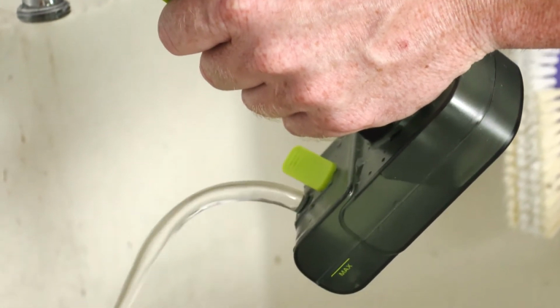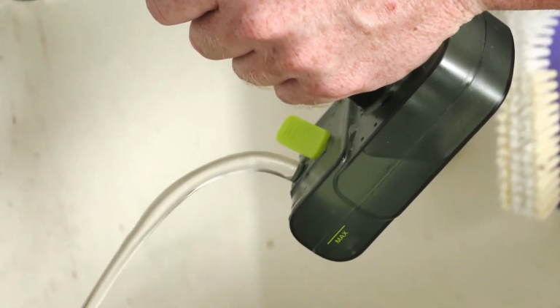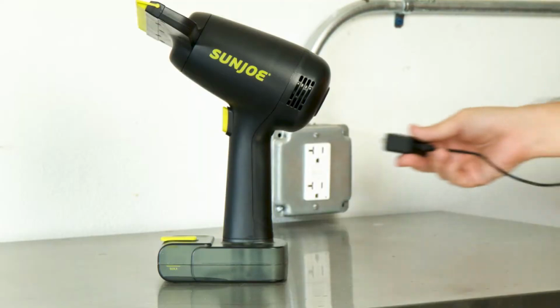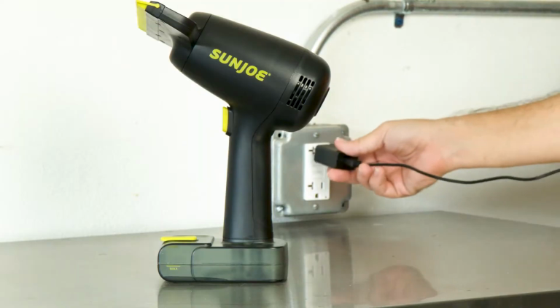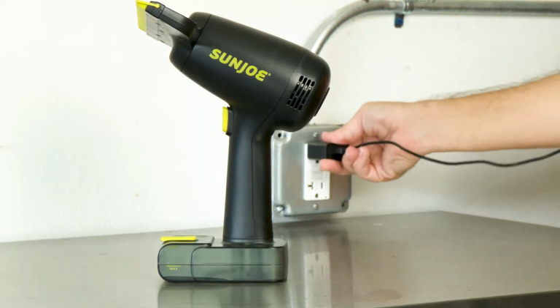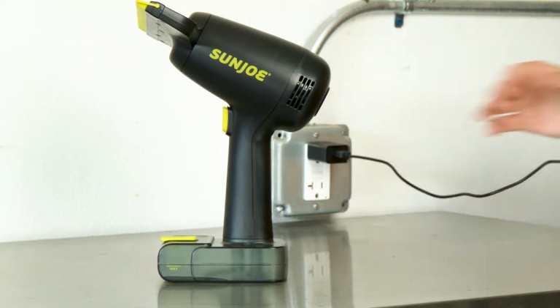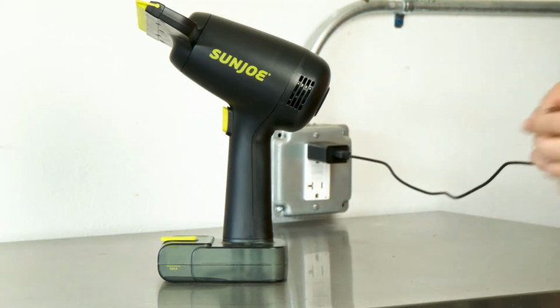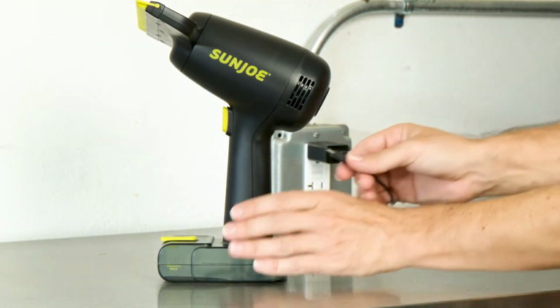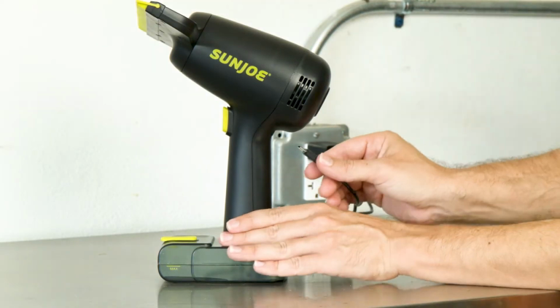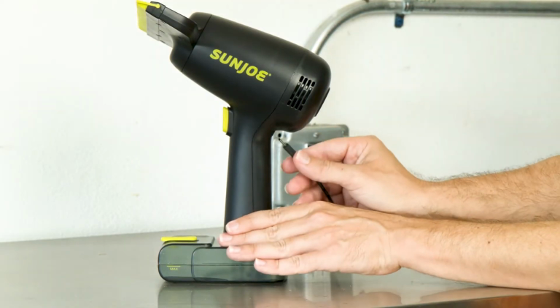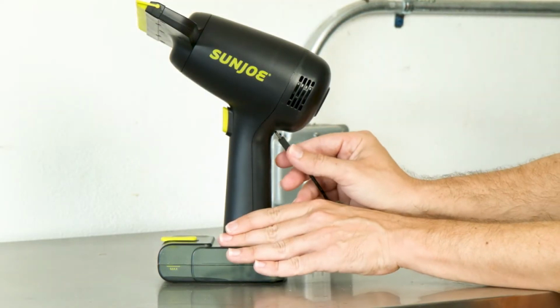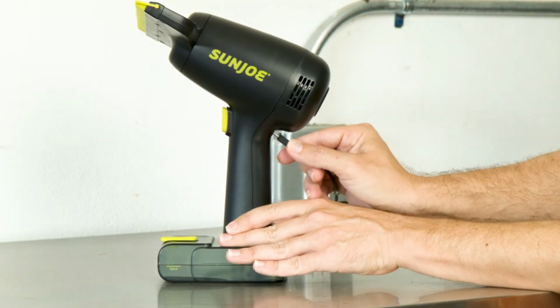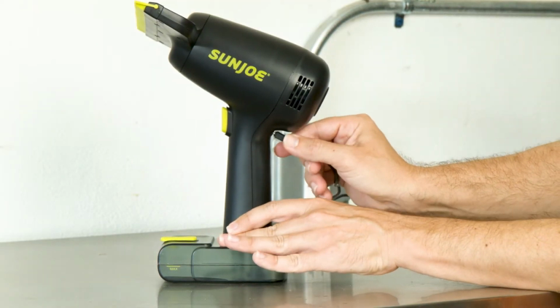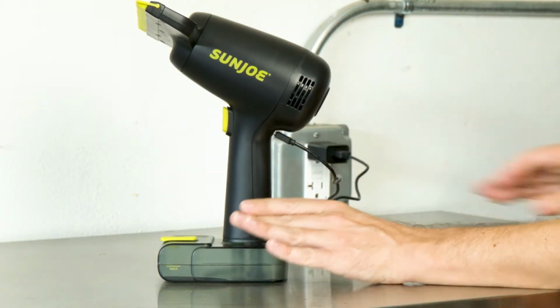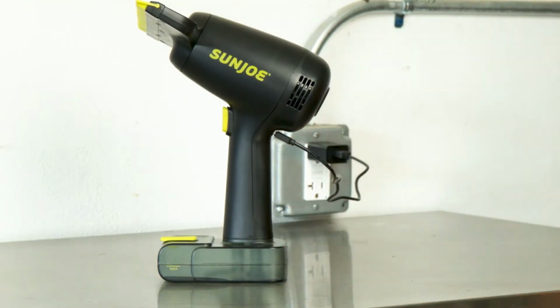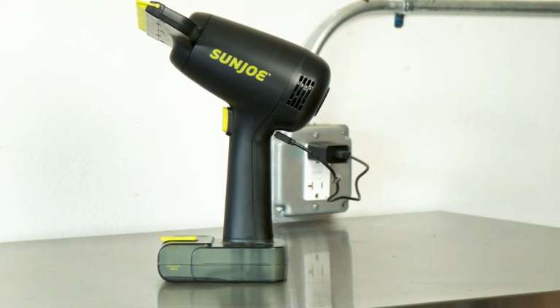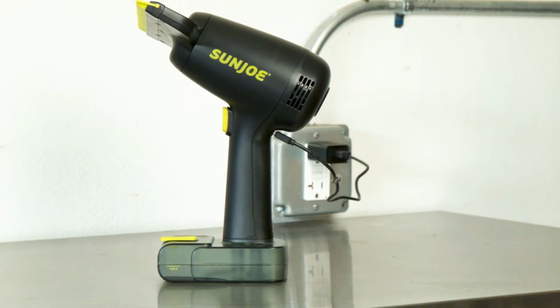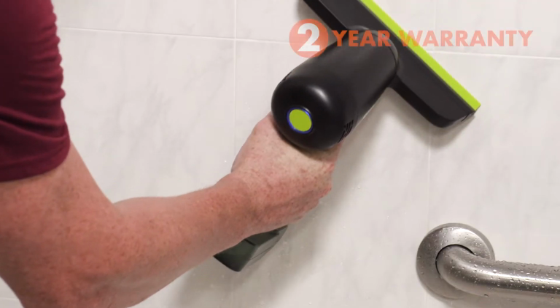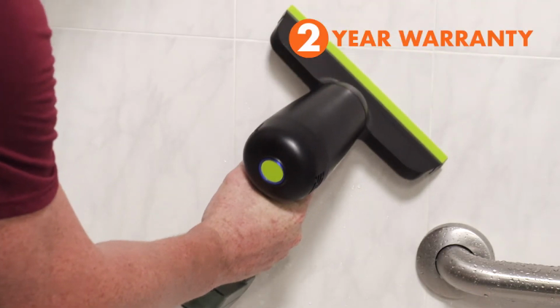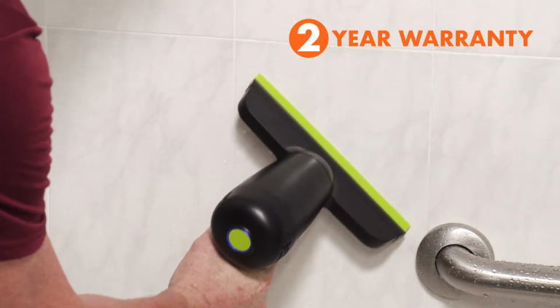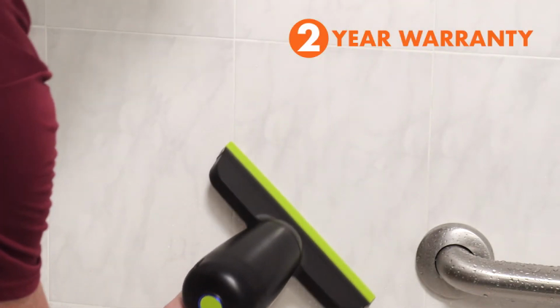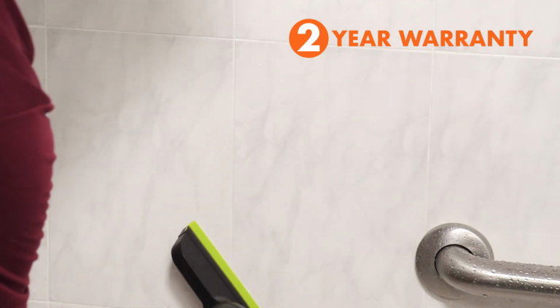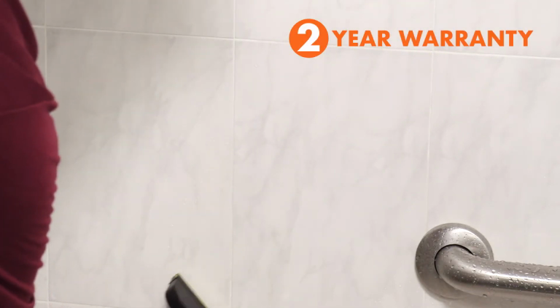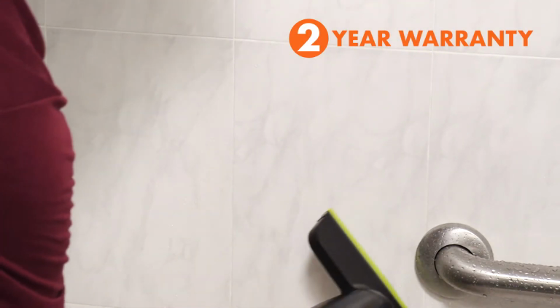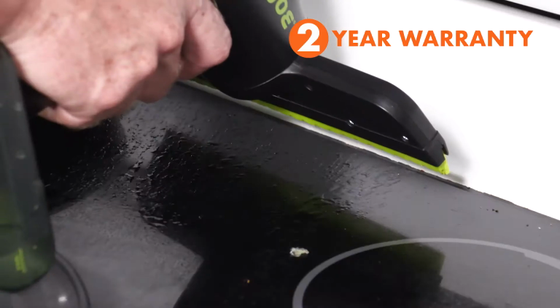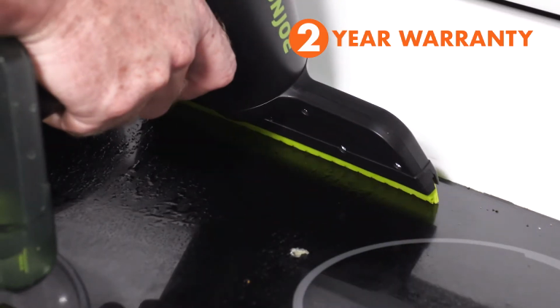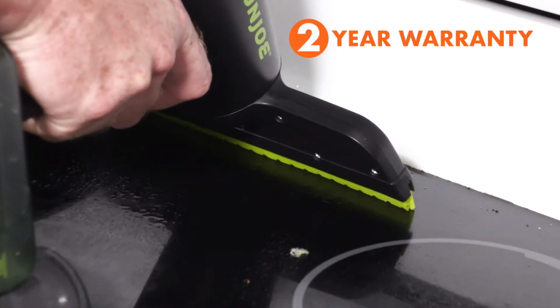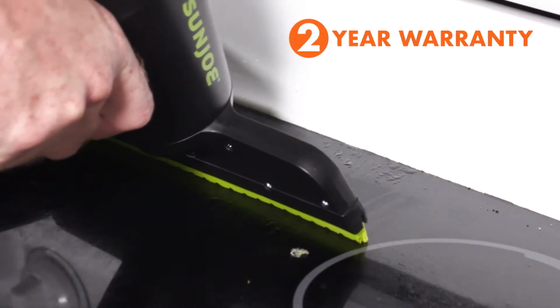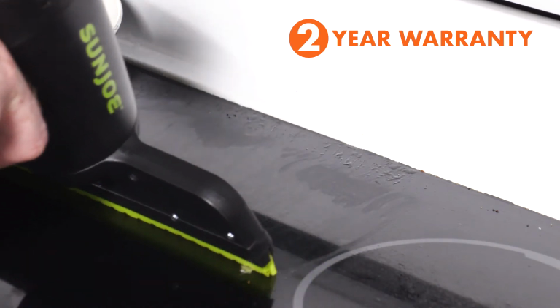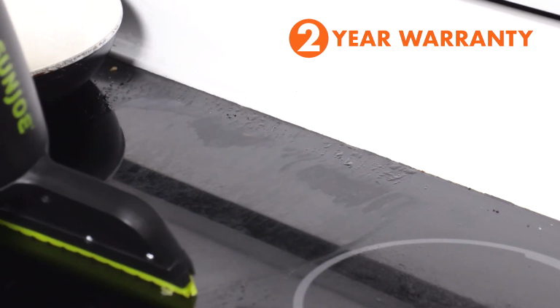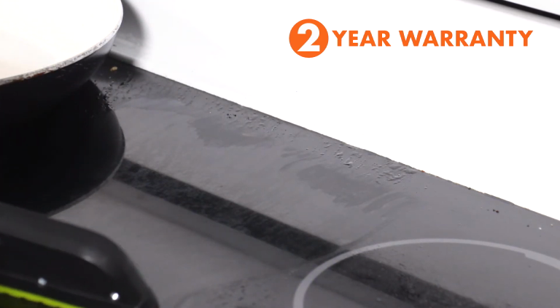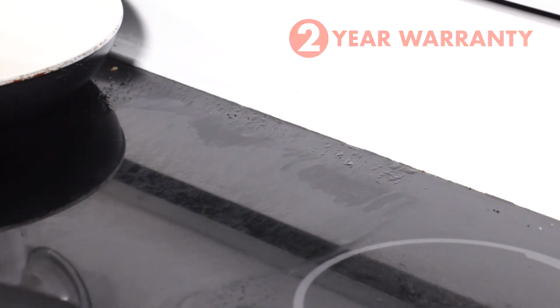And when the work is done, simply plug in and power up again using the included USB charge cable or AC adapter. And with Sun Joe's complete 2-year warranty protection, you'll have the maximum service and support you can count on.